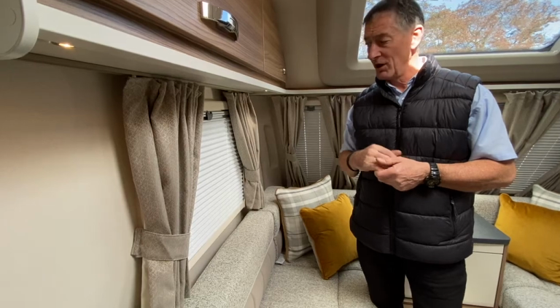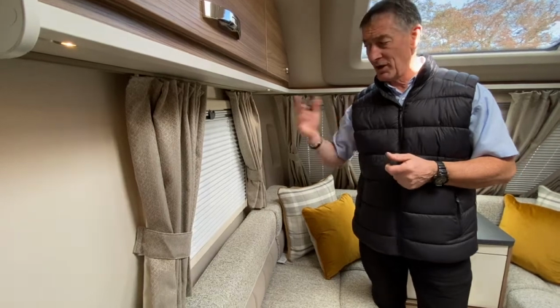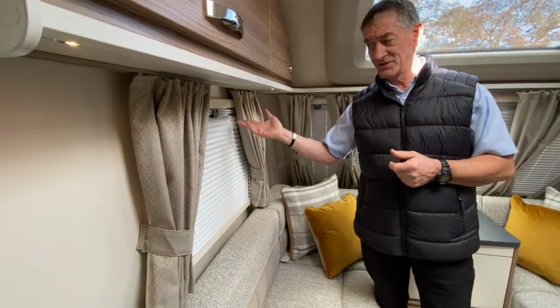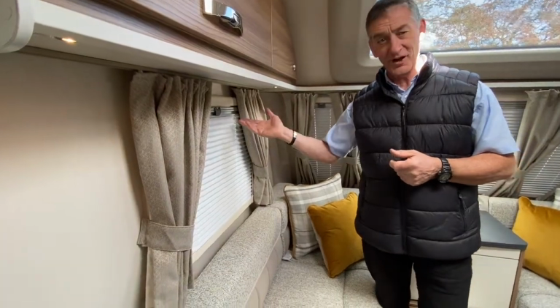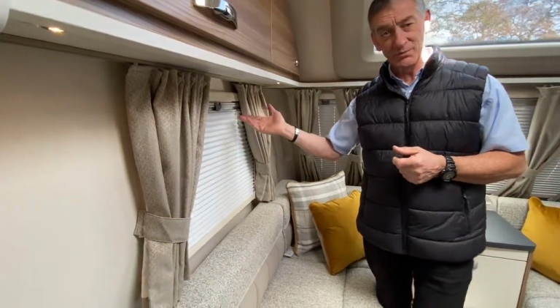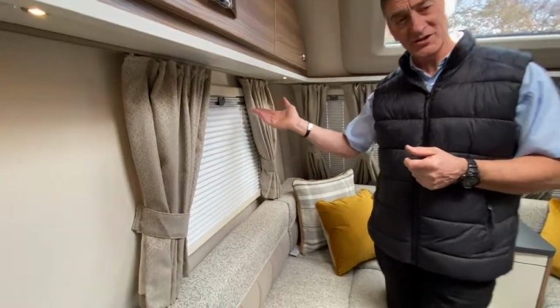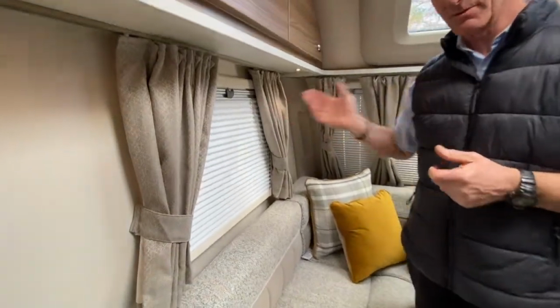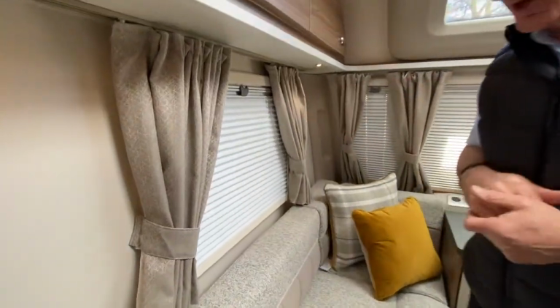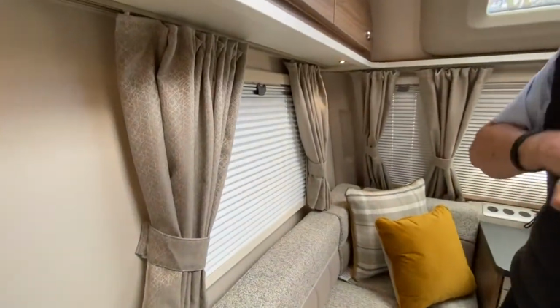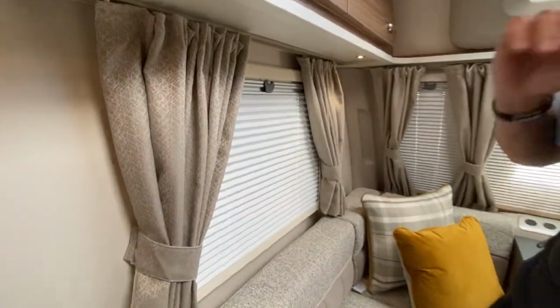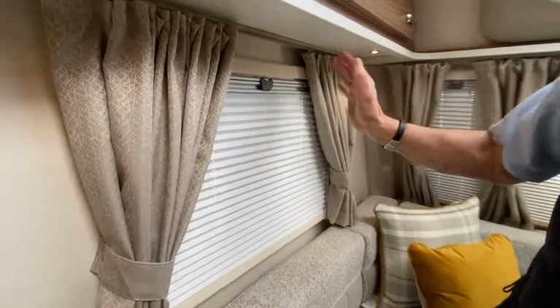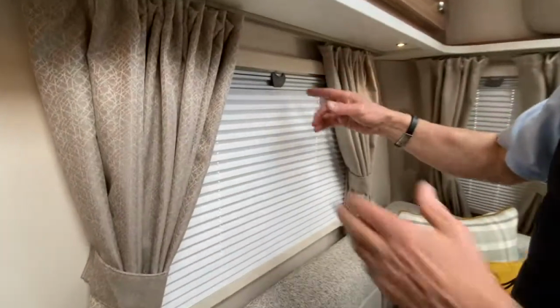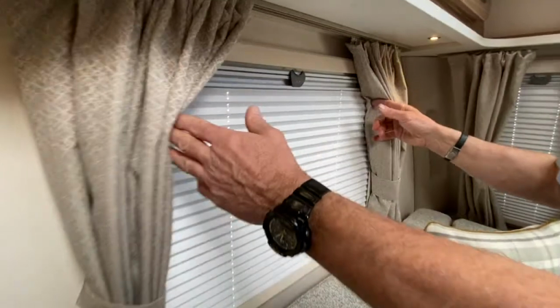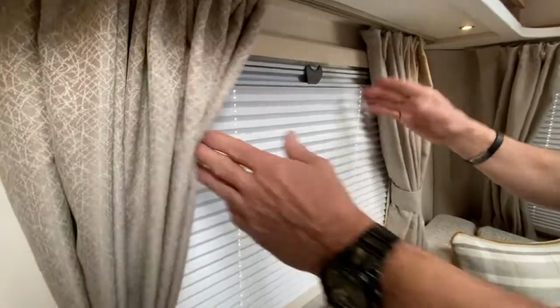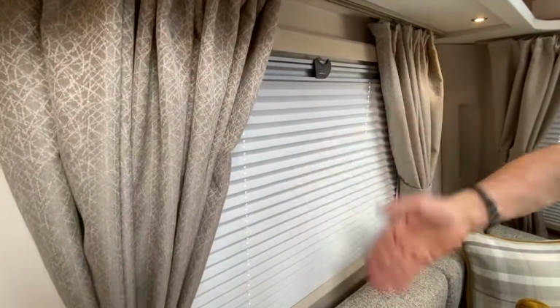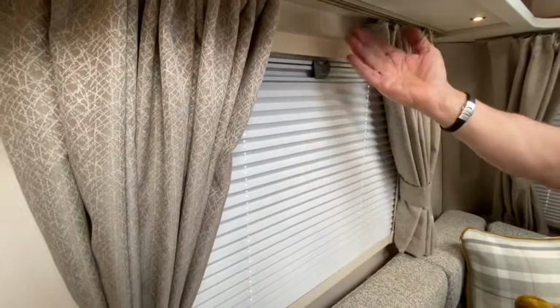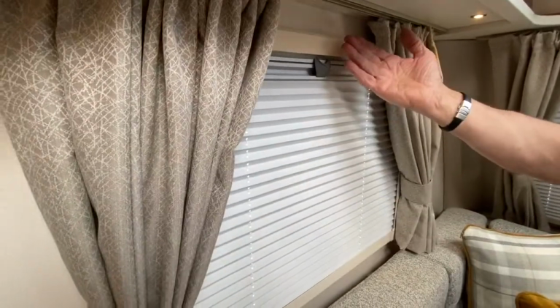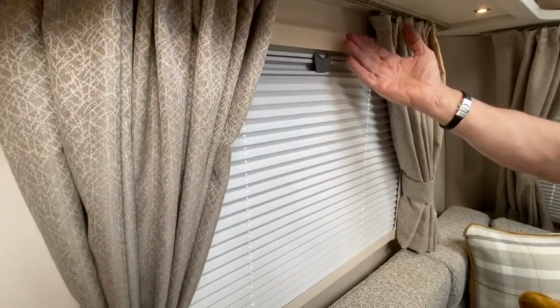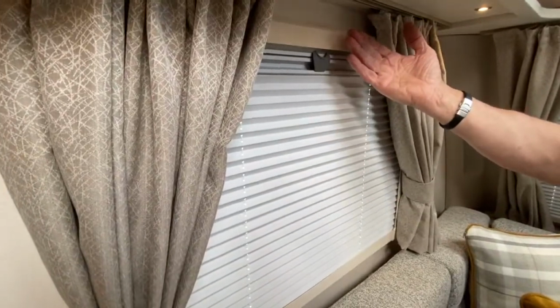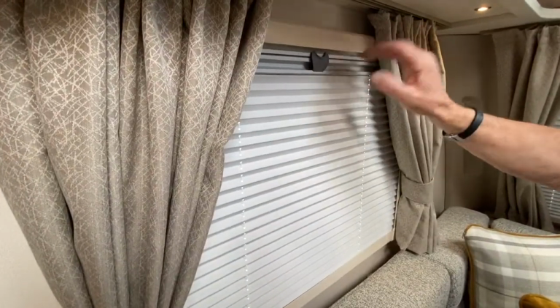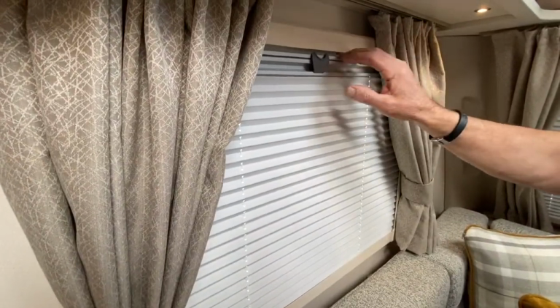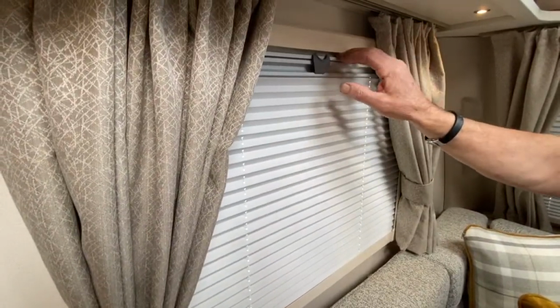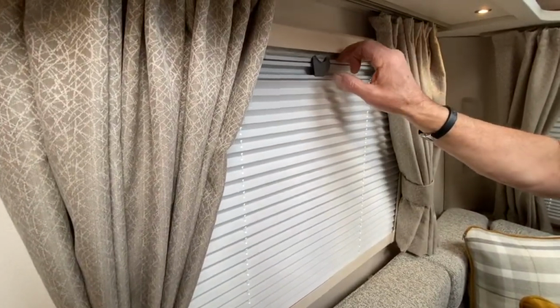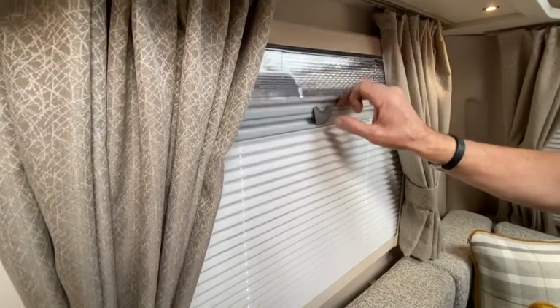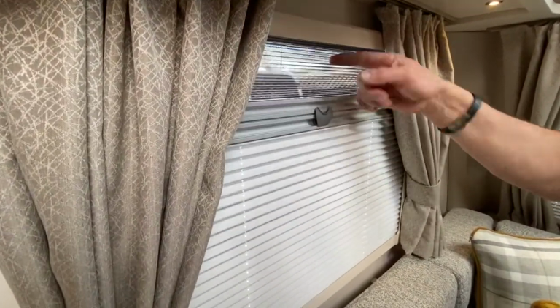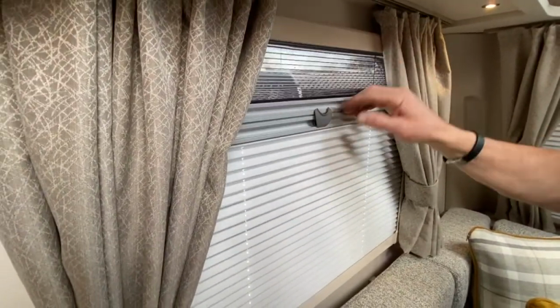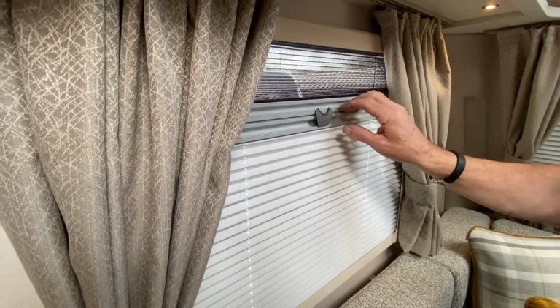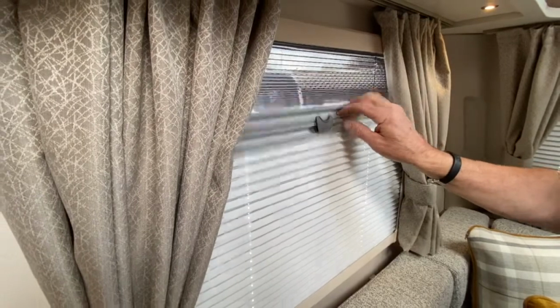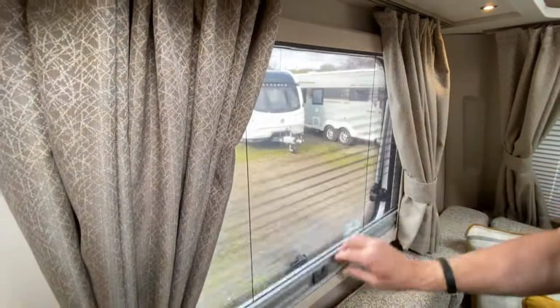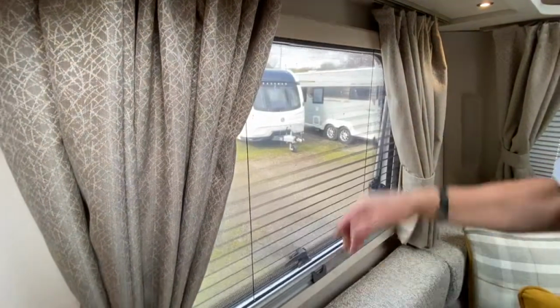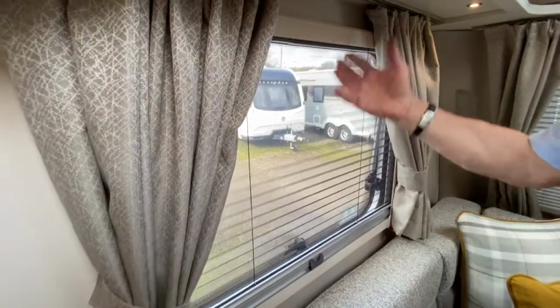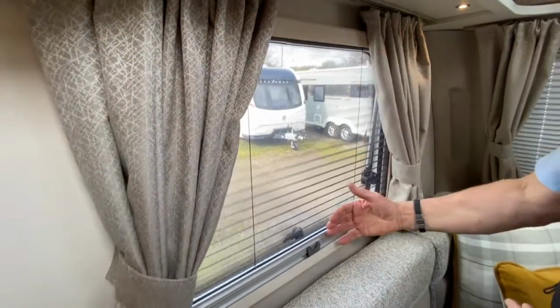Over to the fly screen and blind system on this vehicle. The blind is fully raised at the moment, so that's in for nighttime use. This is the fly screen system.